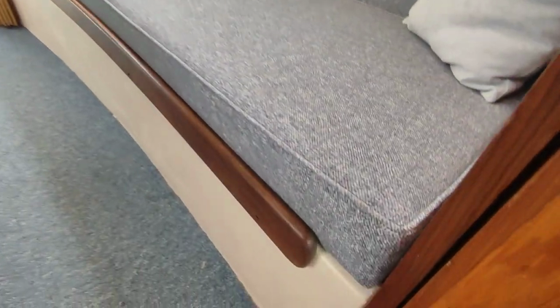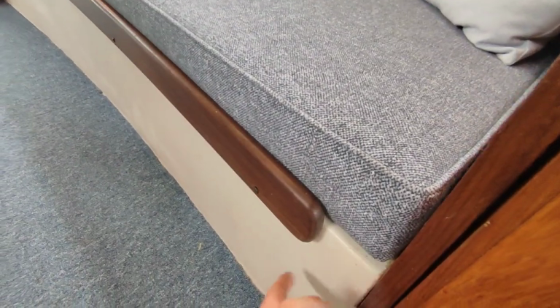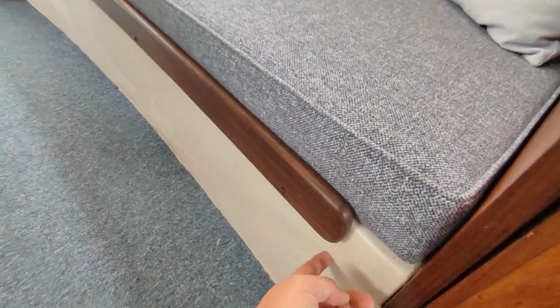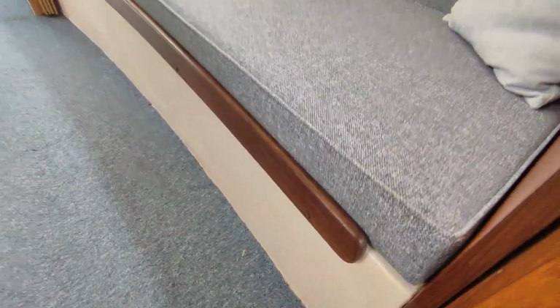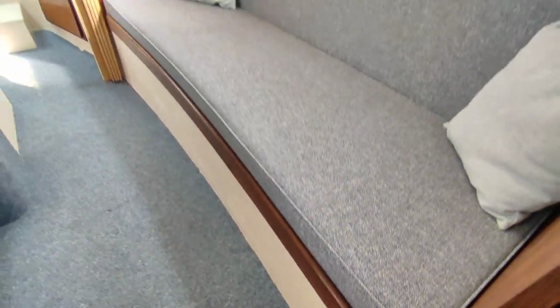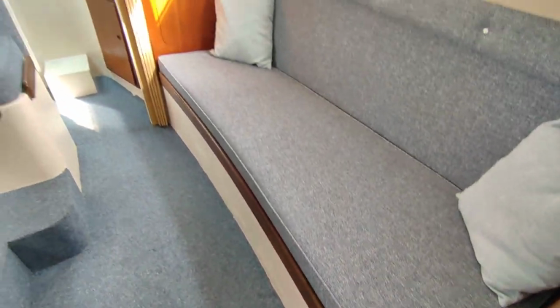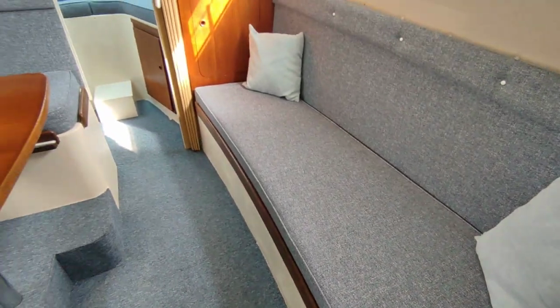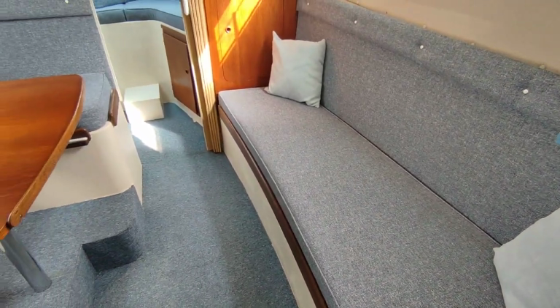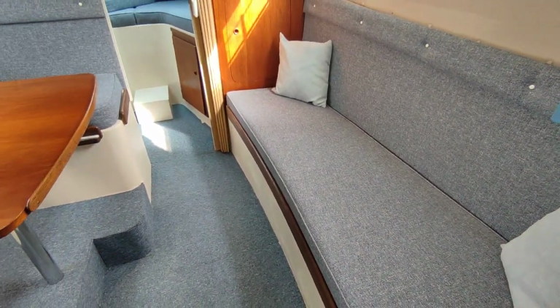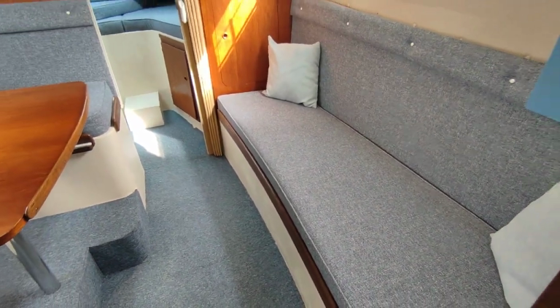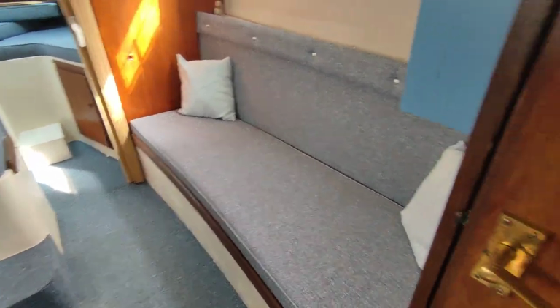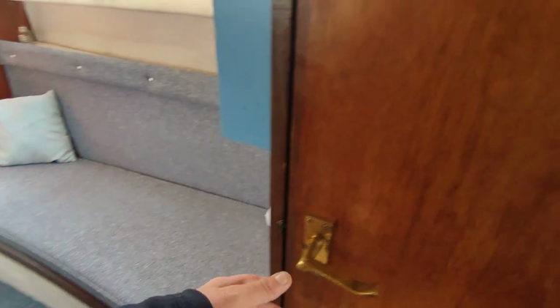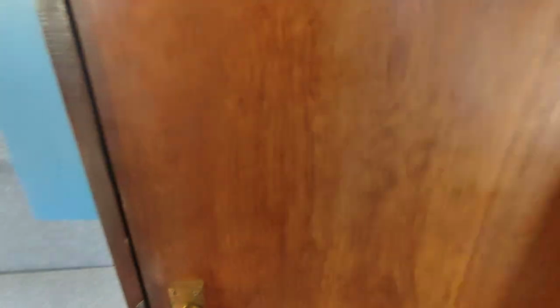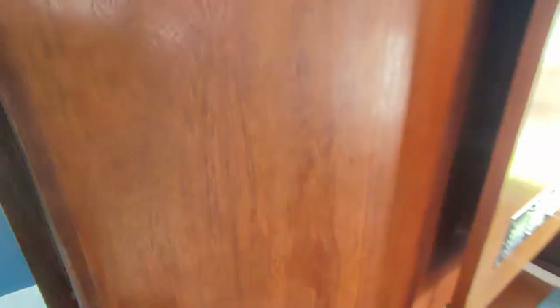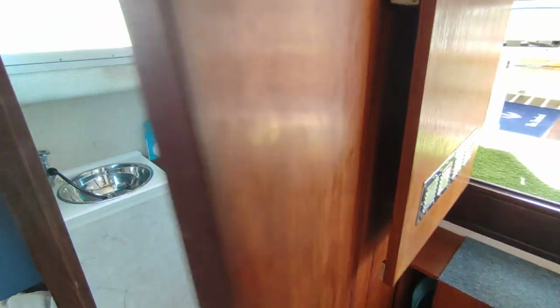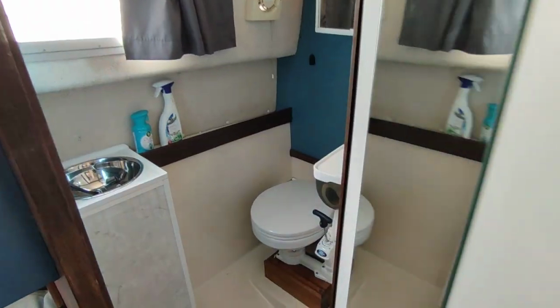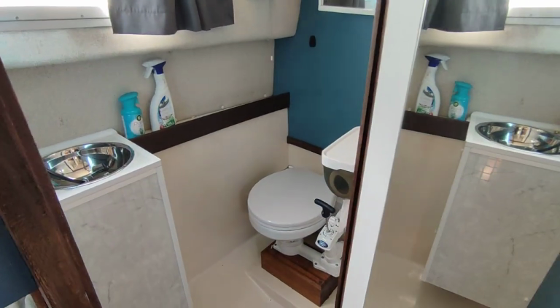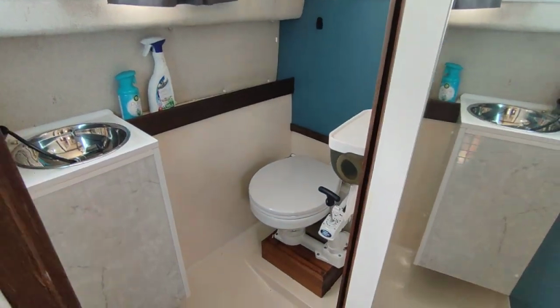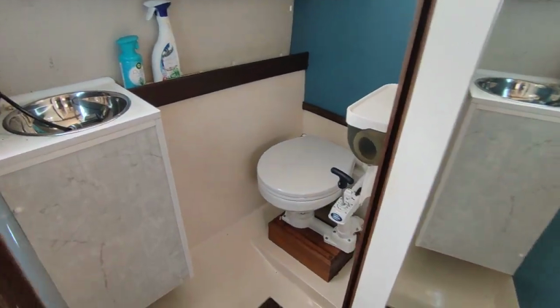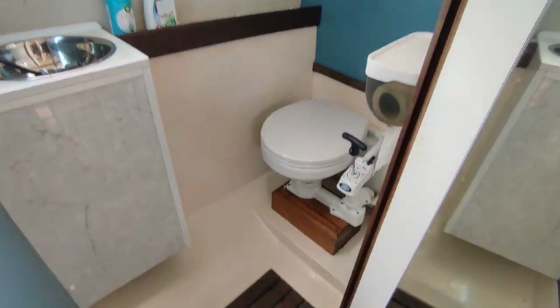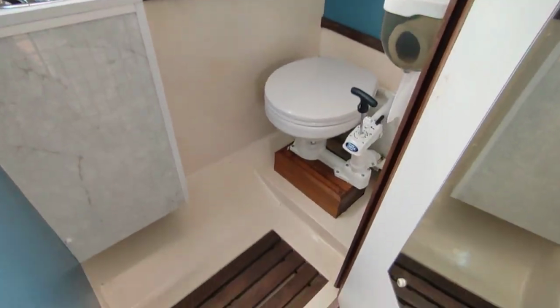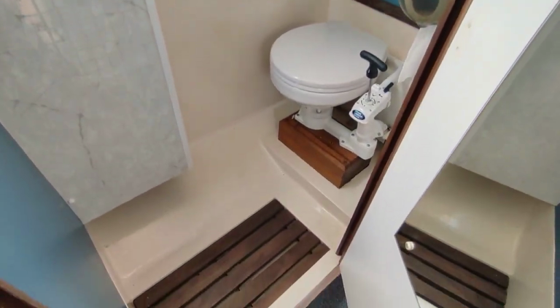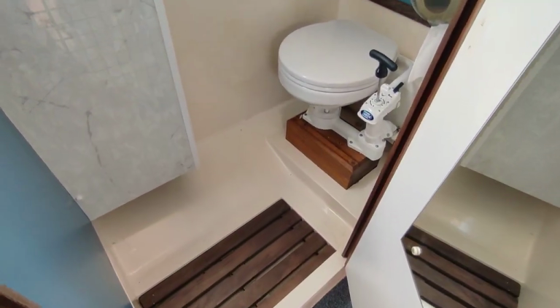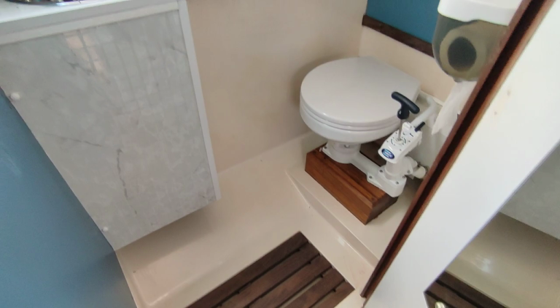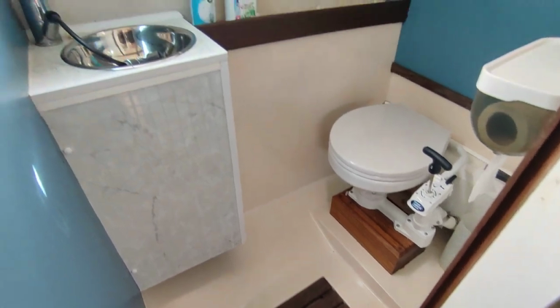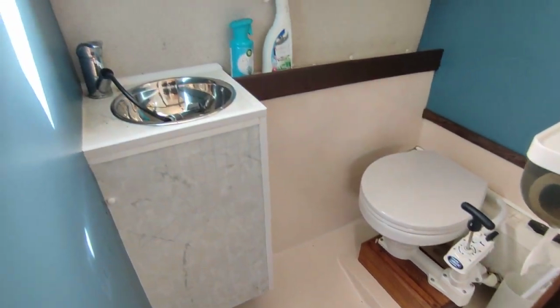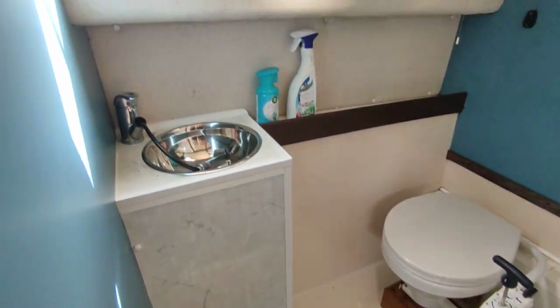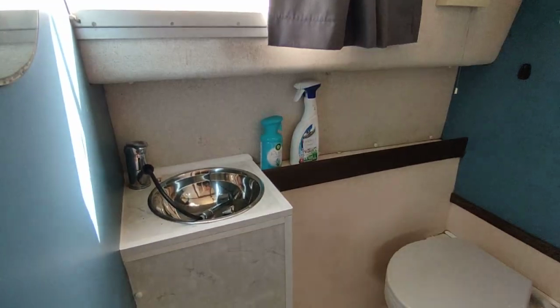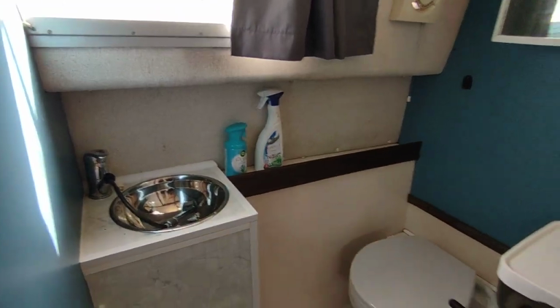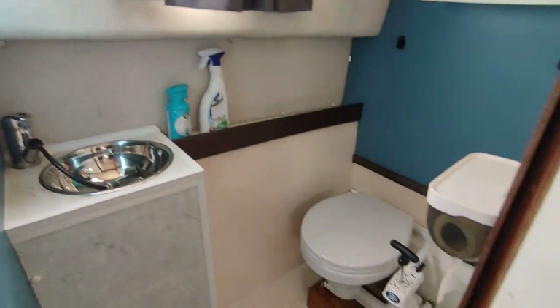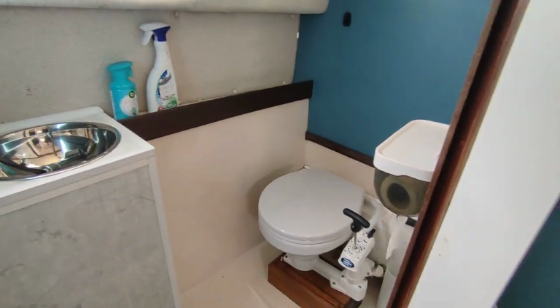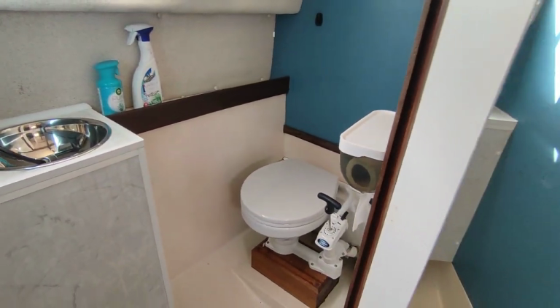This has been painted at some point in her life. There's a good size heads and shower compartment, with a pull-out shower and pump-out toilet.